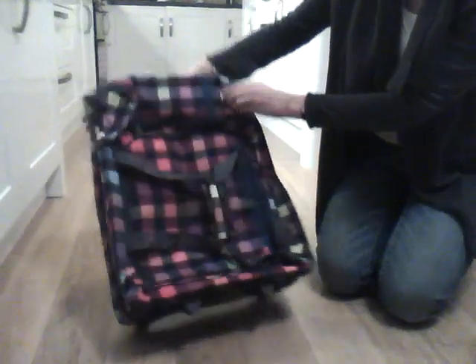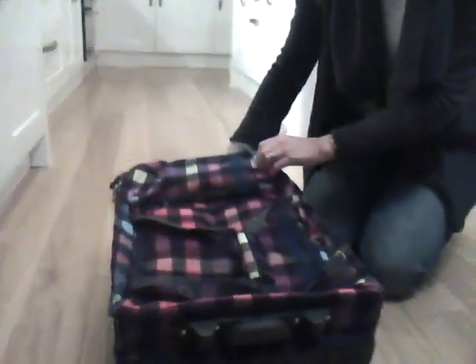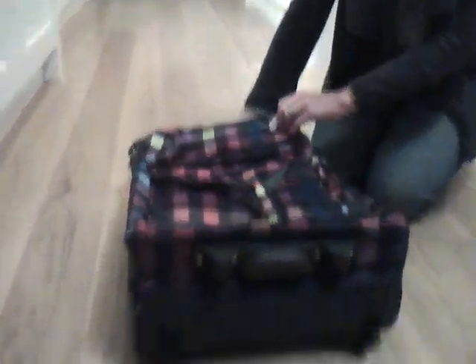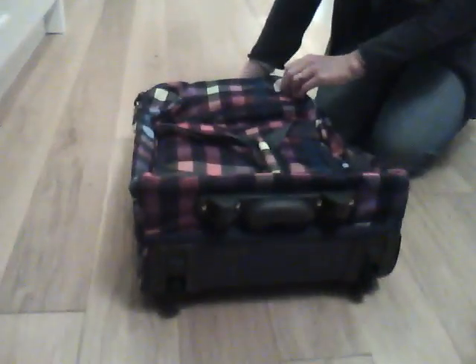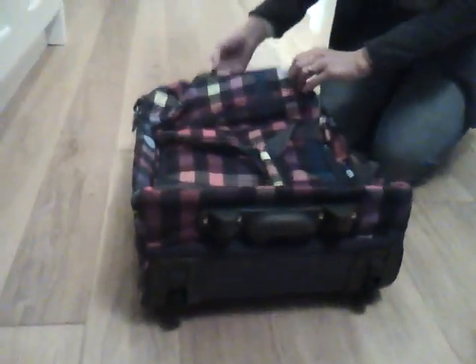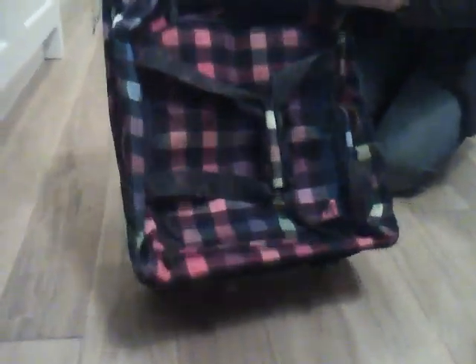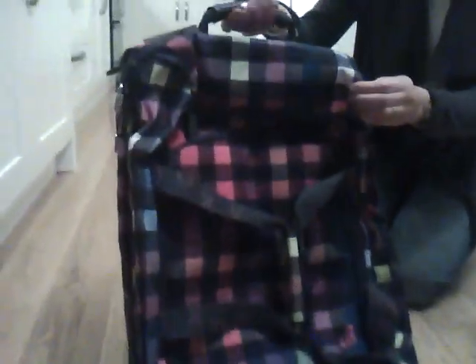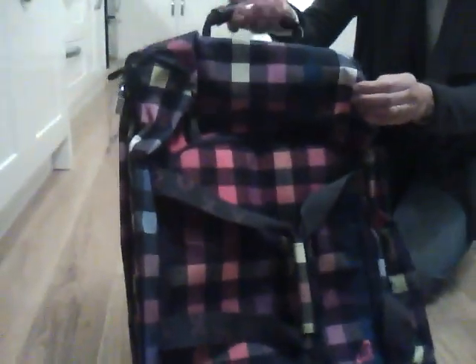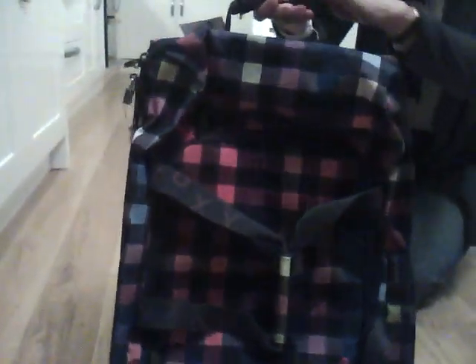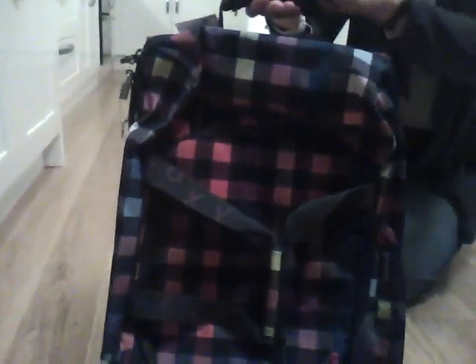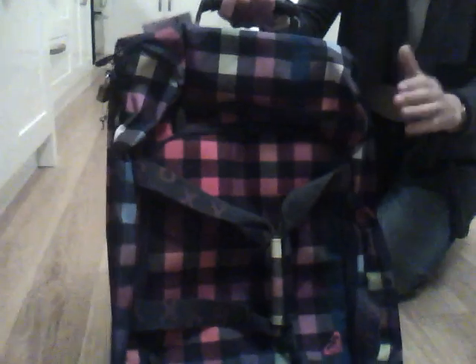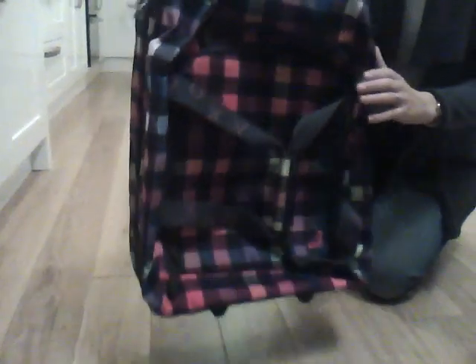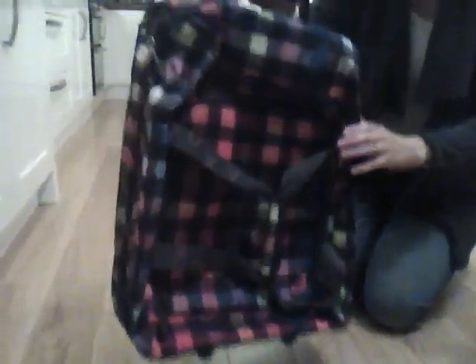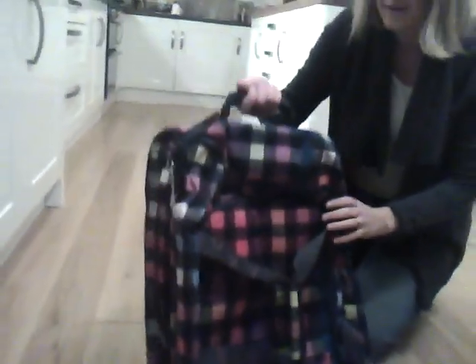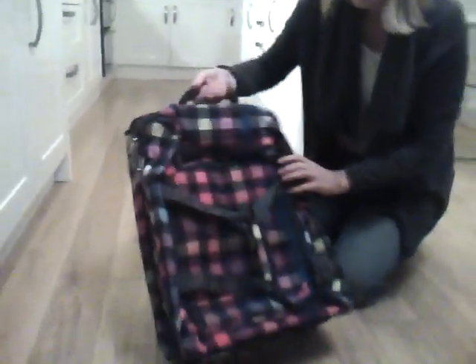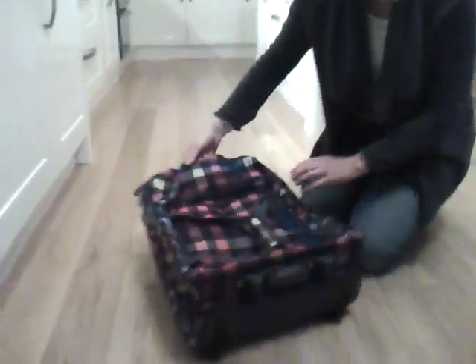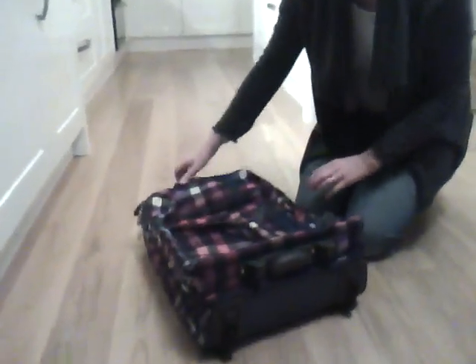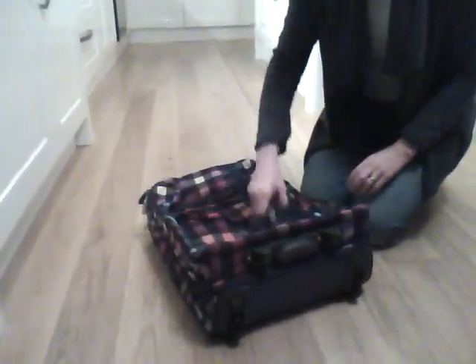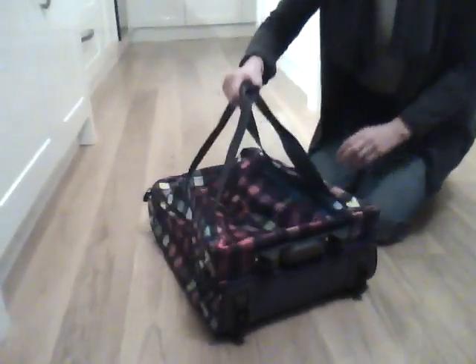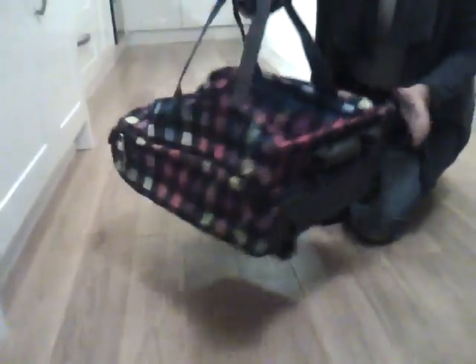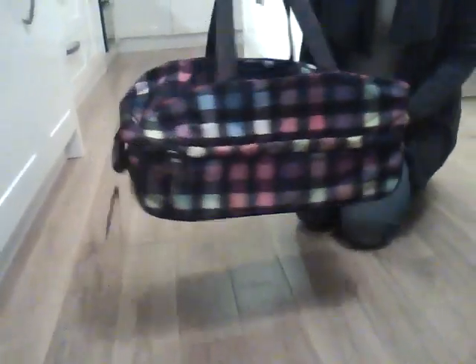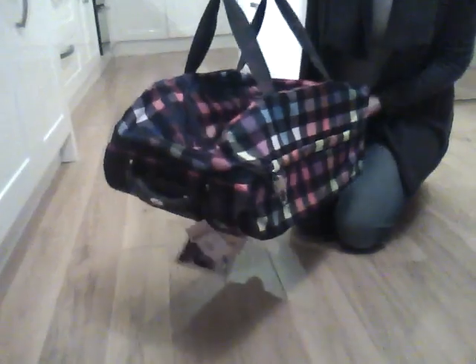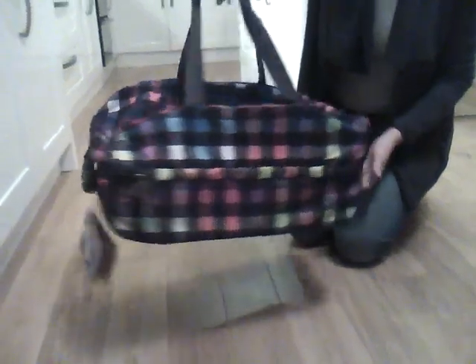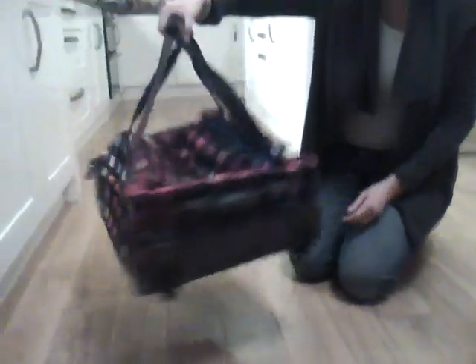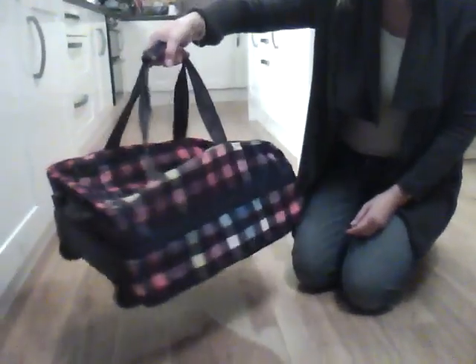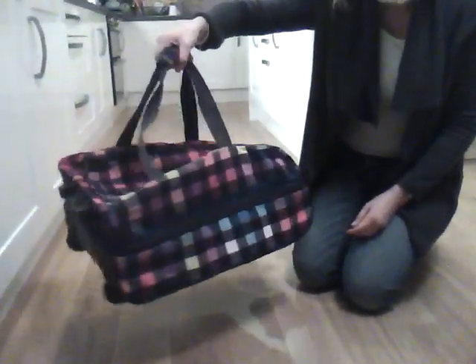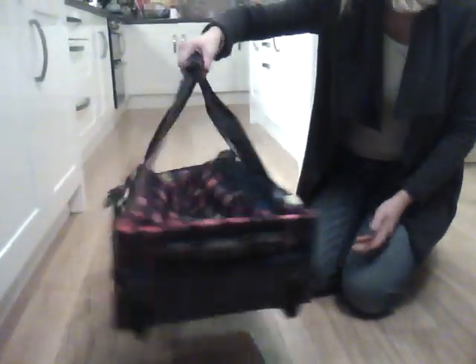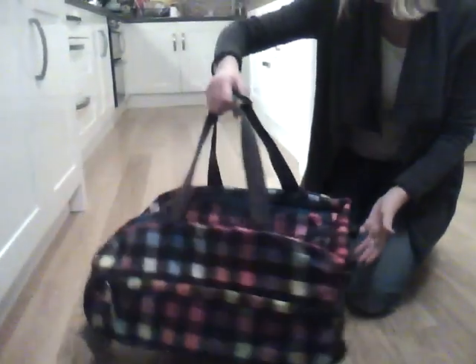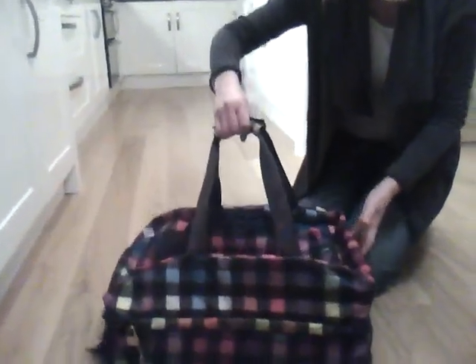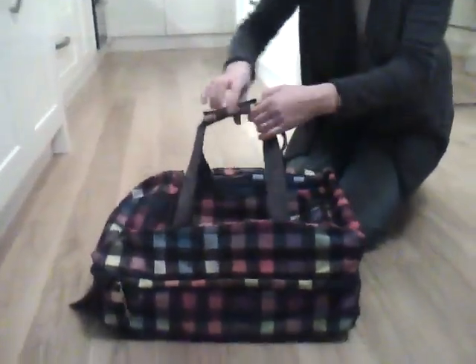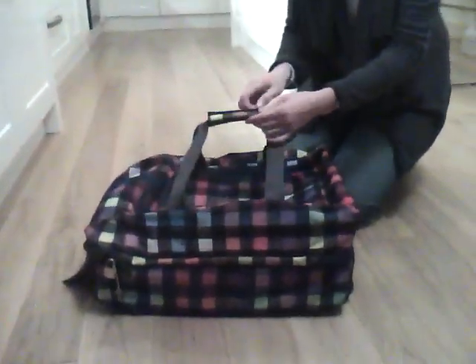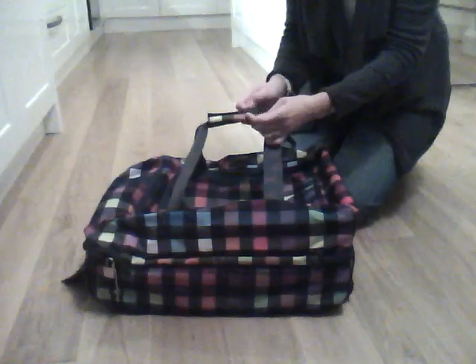As well as the grab handle on top, which is sturdy, sort of hard plastic, there is also this nice feature turning the bag almost into a hold-all, so it's very flexible and you can carry it and use it as you want.